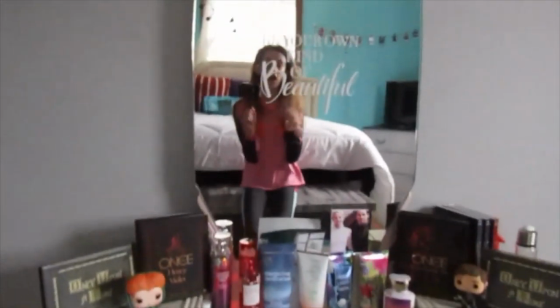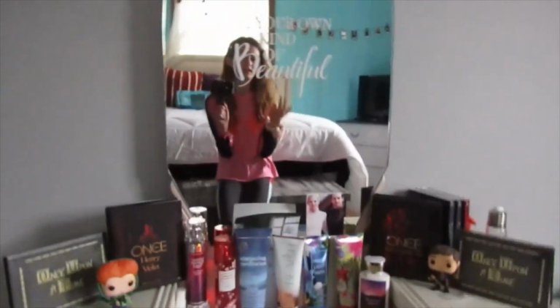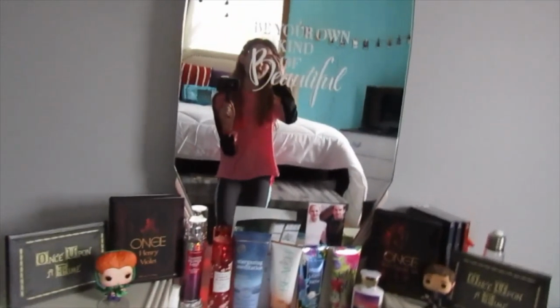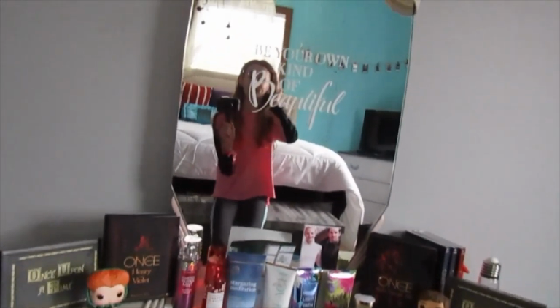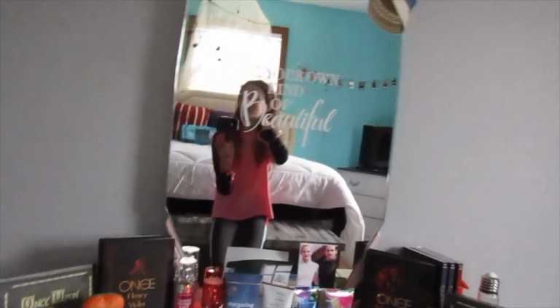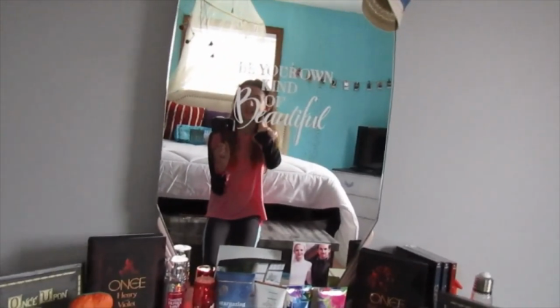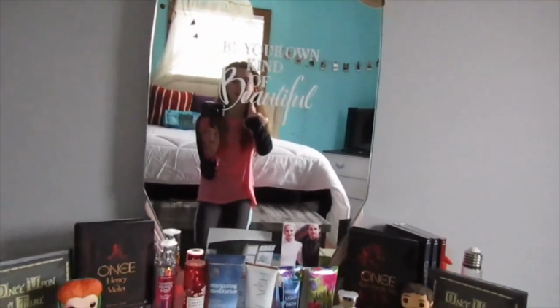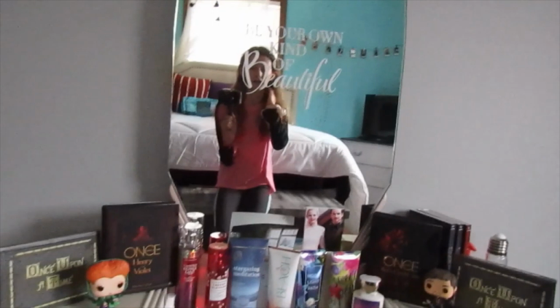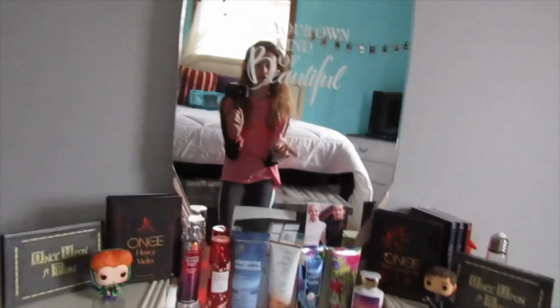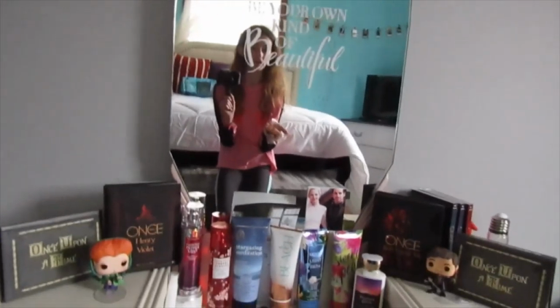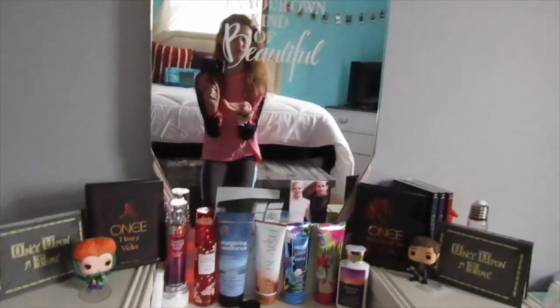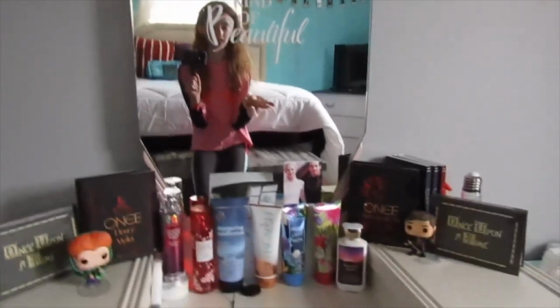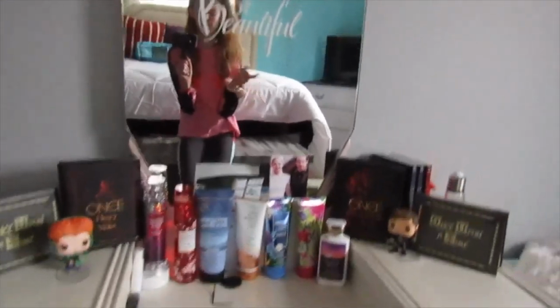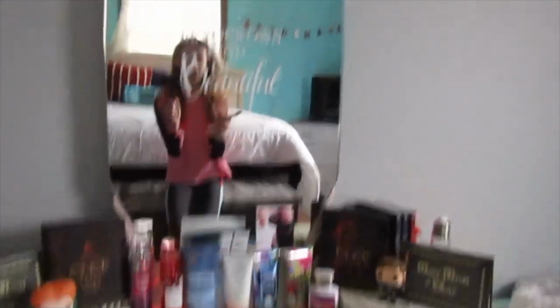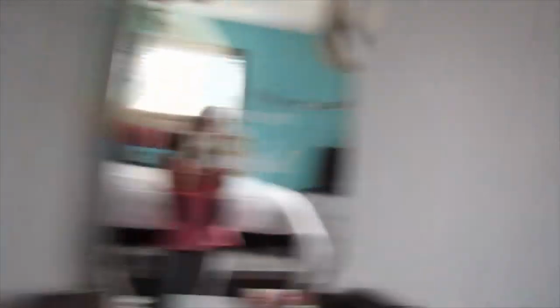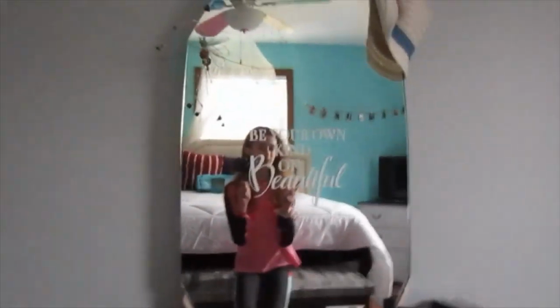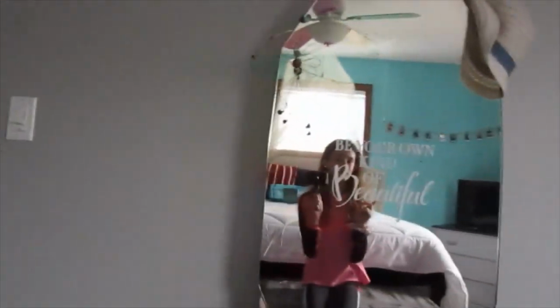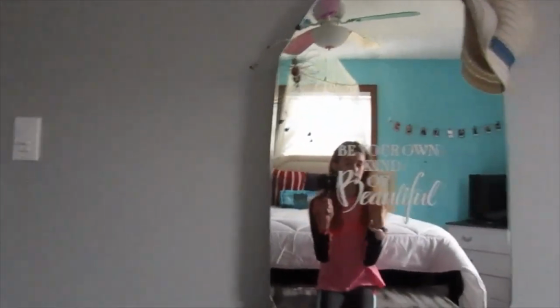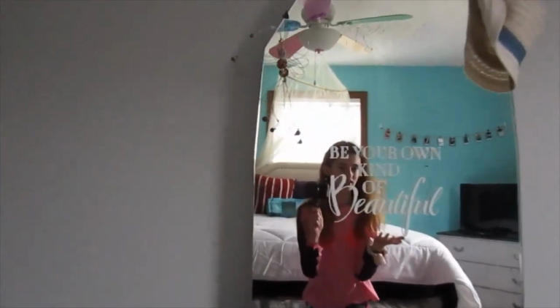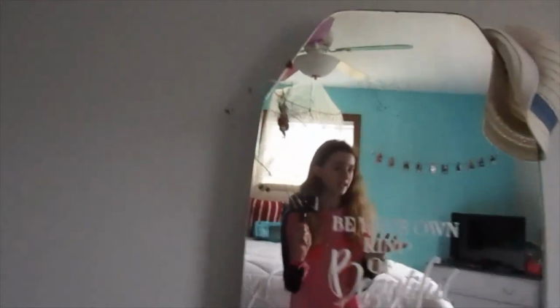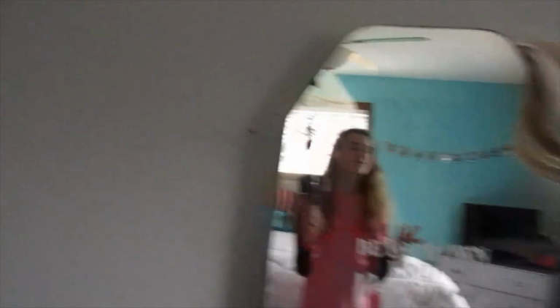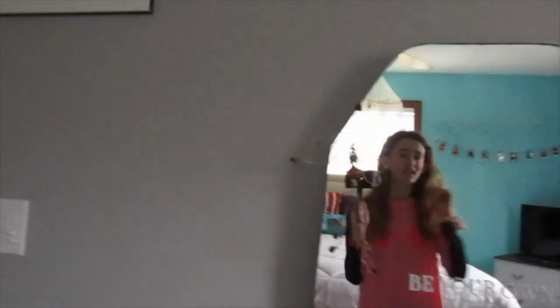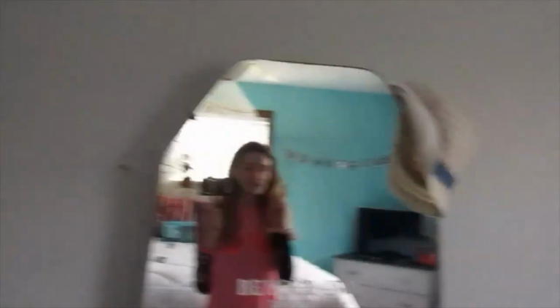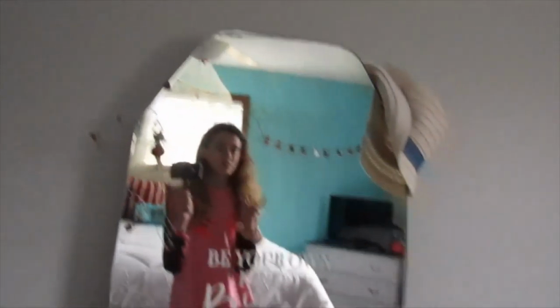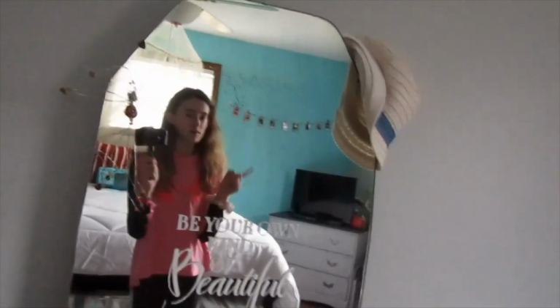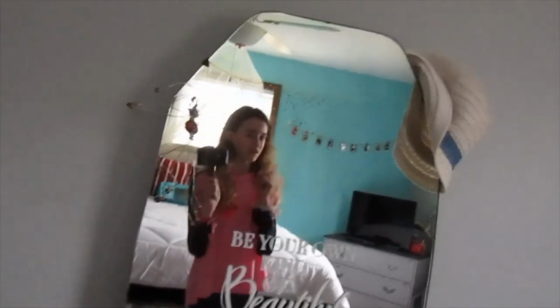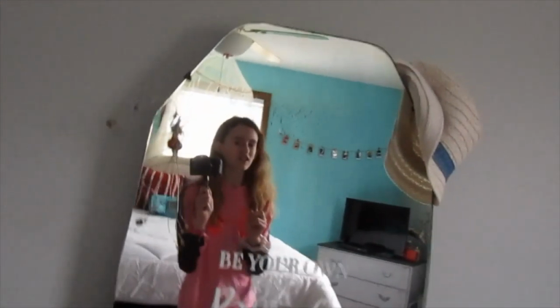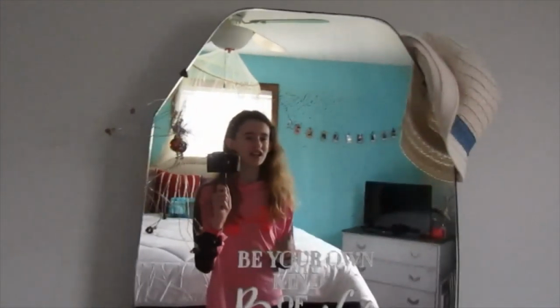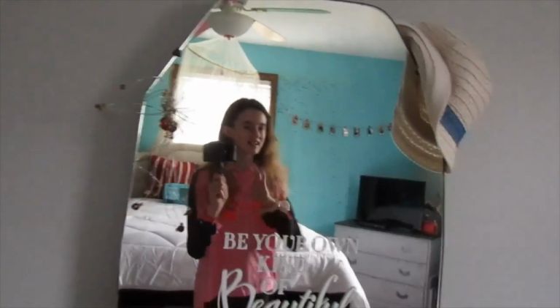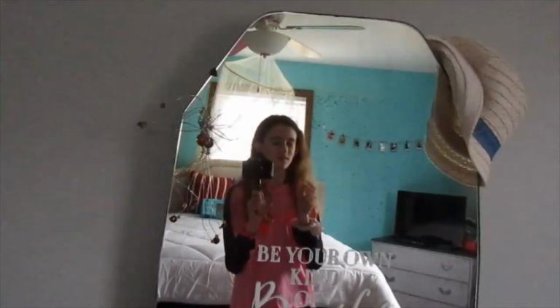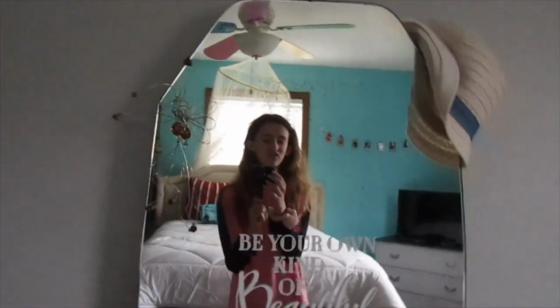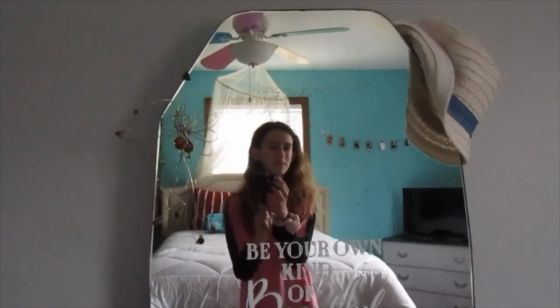My next video is going to be an Amazon shopping haul for puppy stuff. I hope you'll watch that video when it's out — like, subscribe, turn on the notifications, and I'll see you in my next video. Bye!